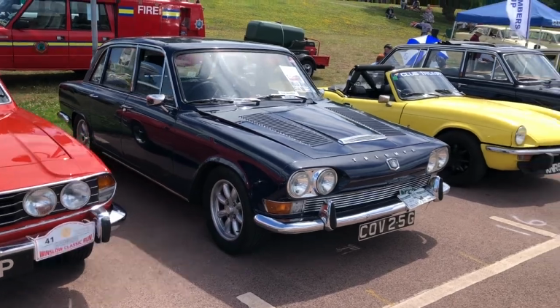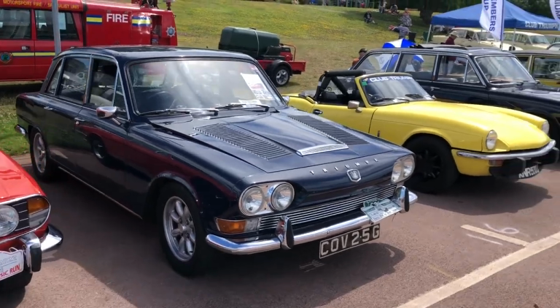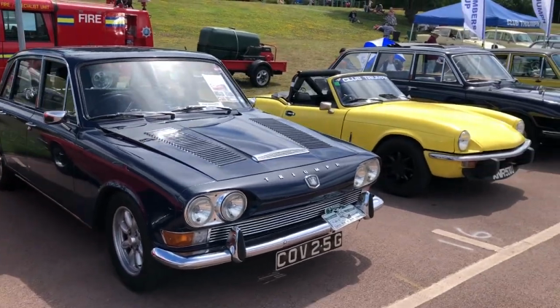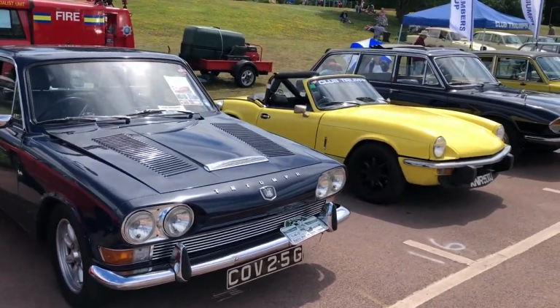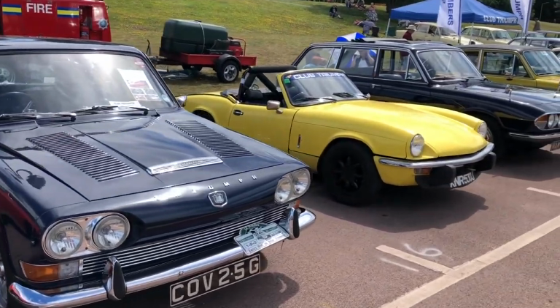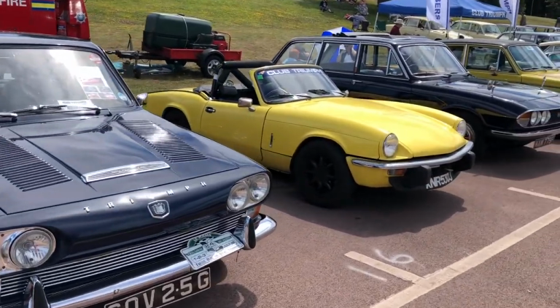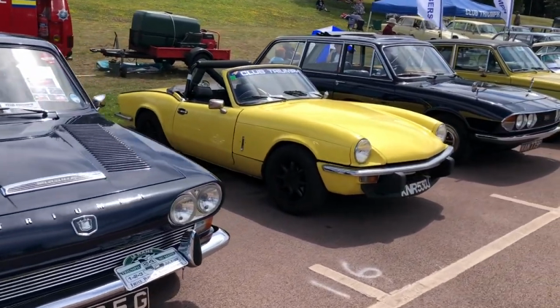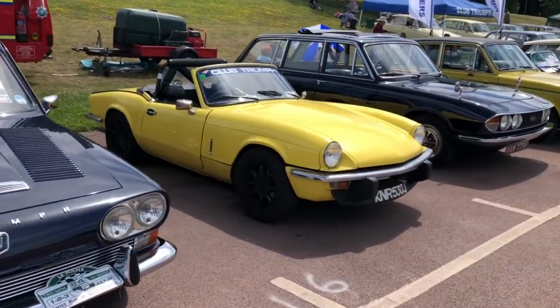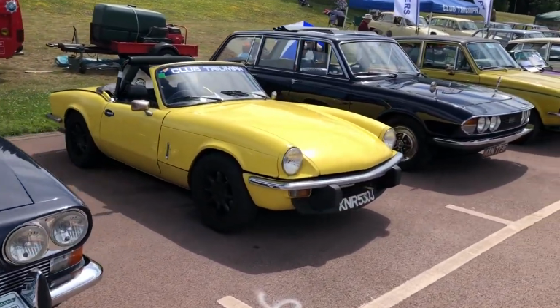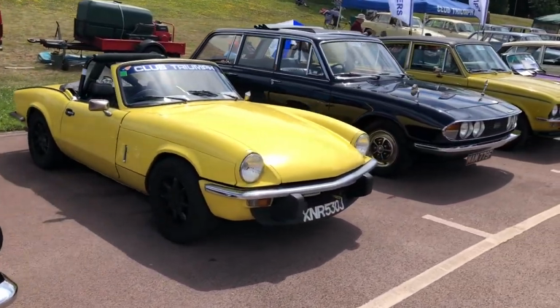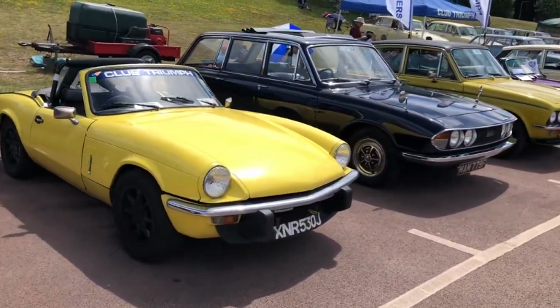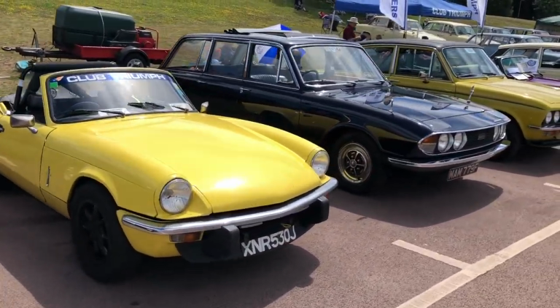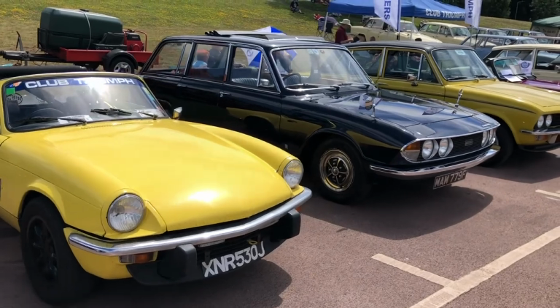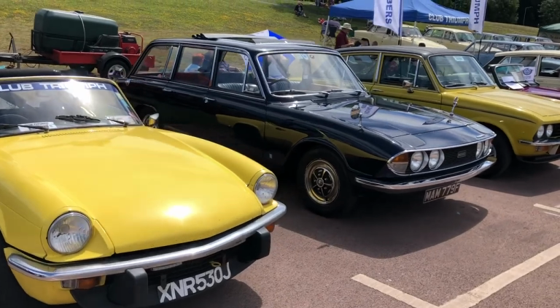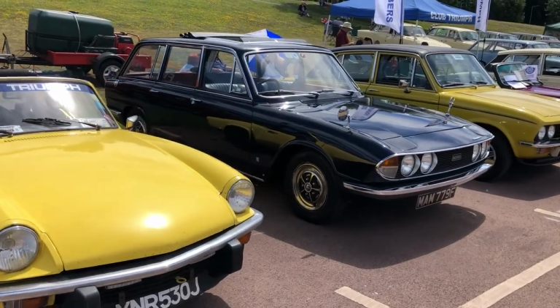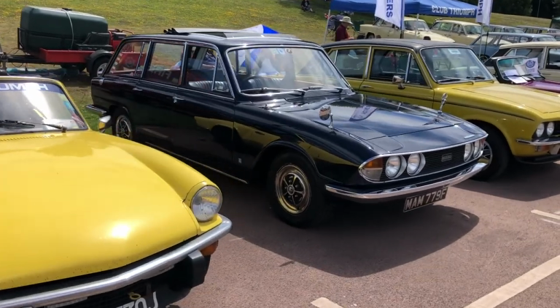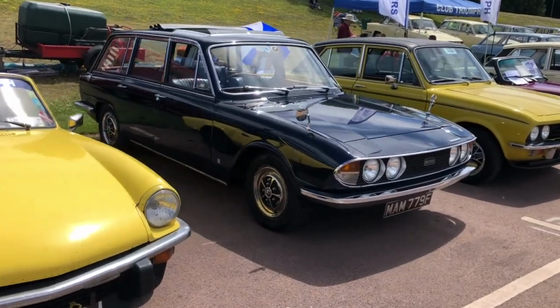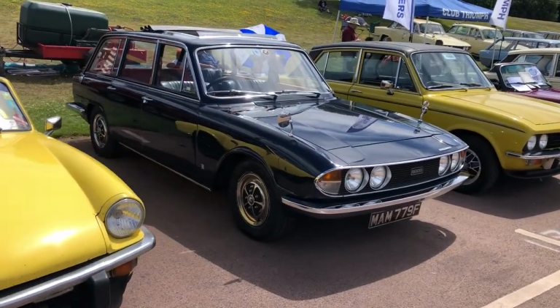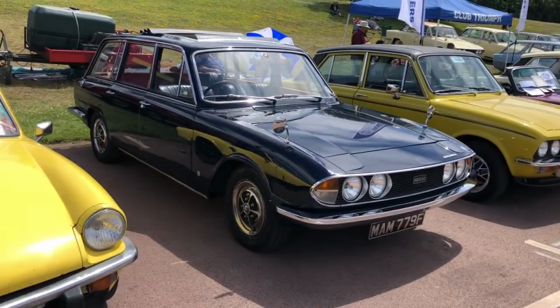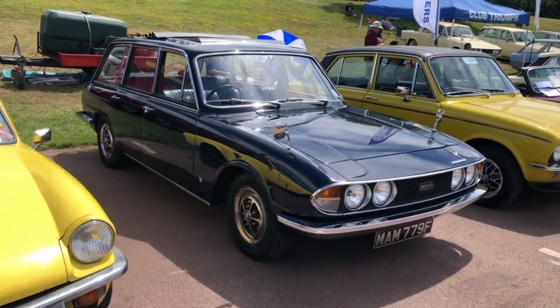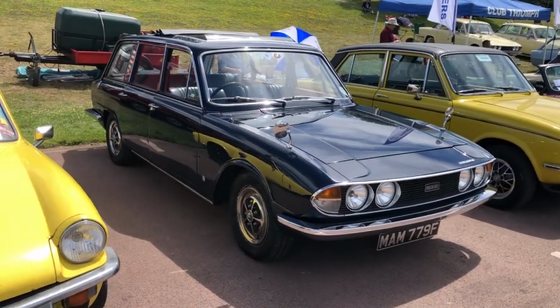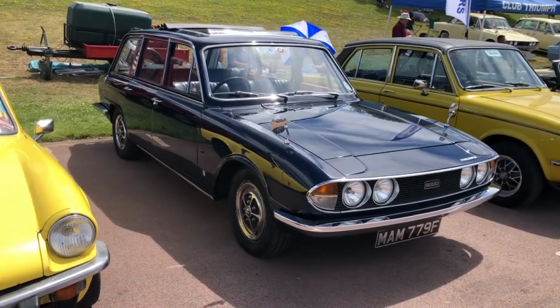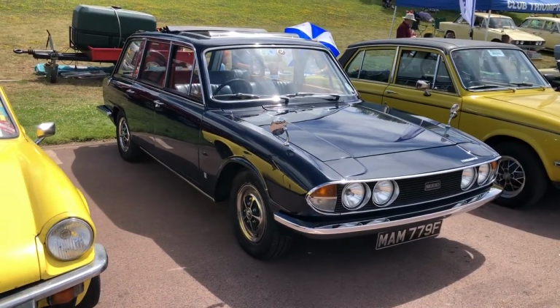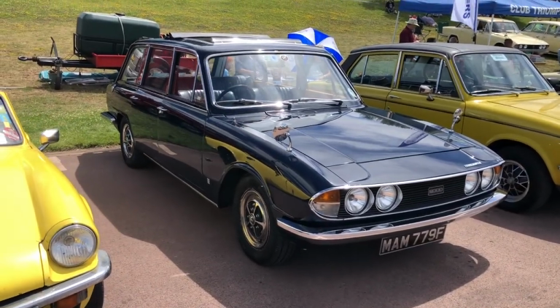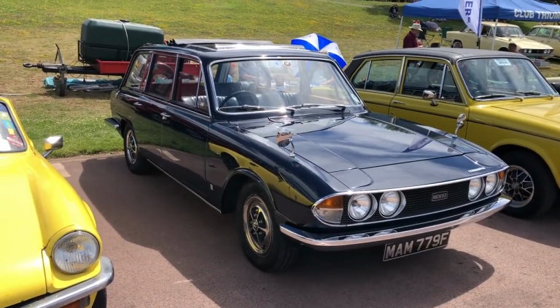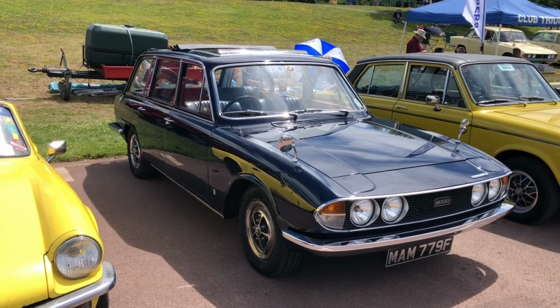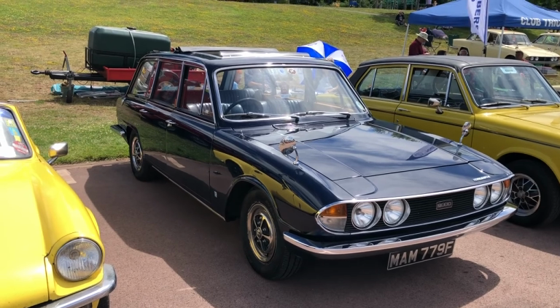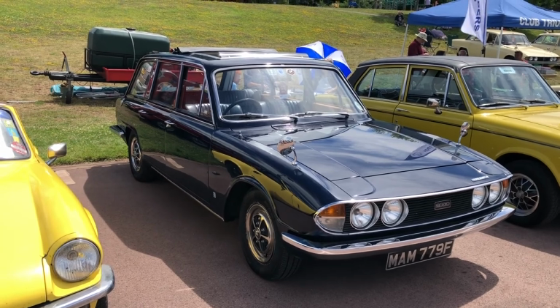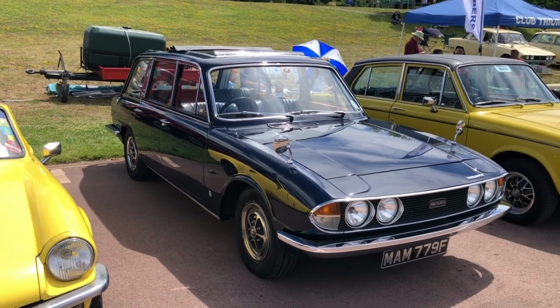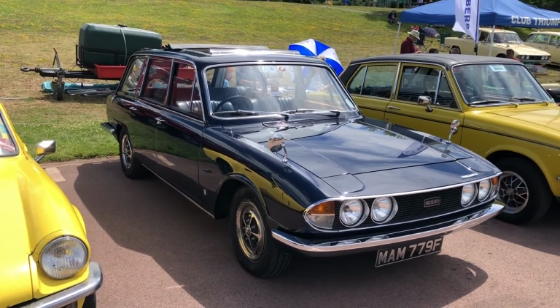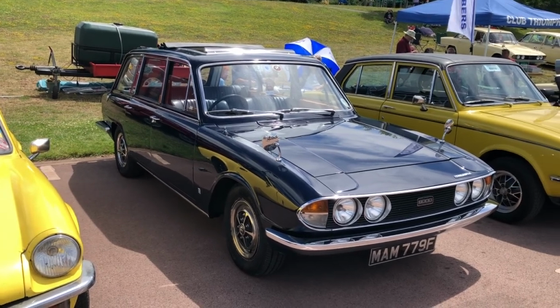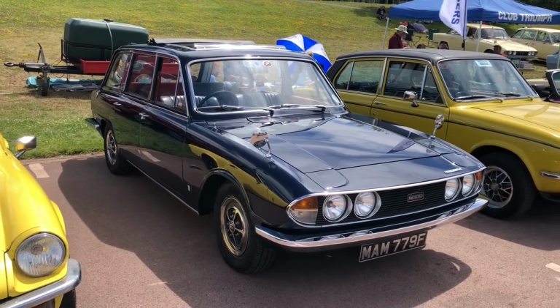Next along we've got a Spitfire and a relatively seldom-seen Triumph 2000 estate. Look at the glass area on that — that's incredible, isn't it? And it's got the sort of period-type Robasto roof.